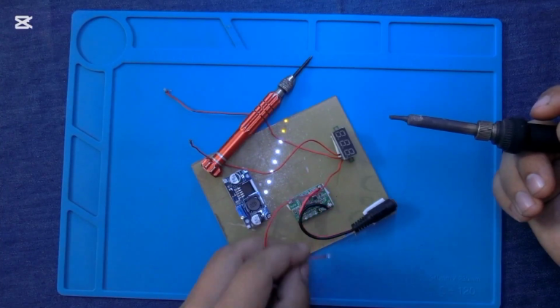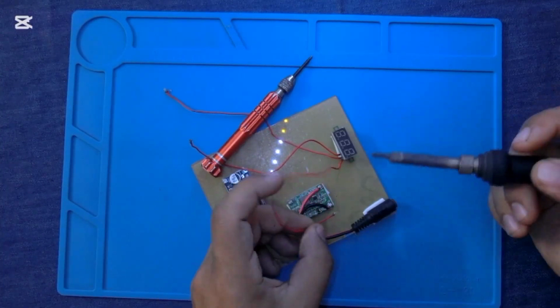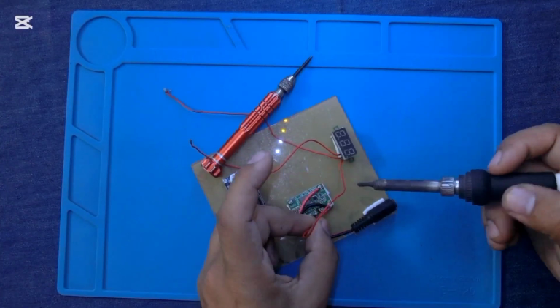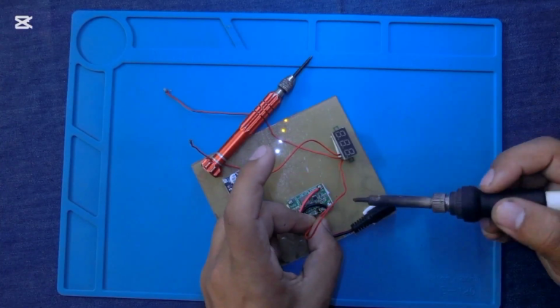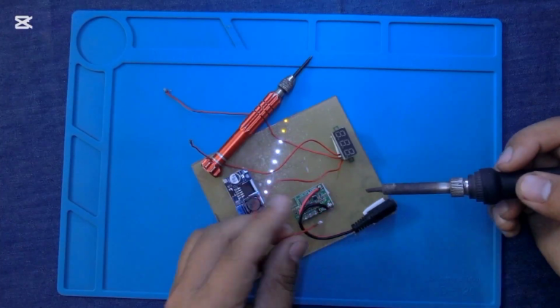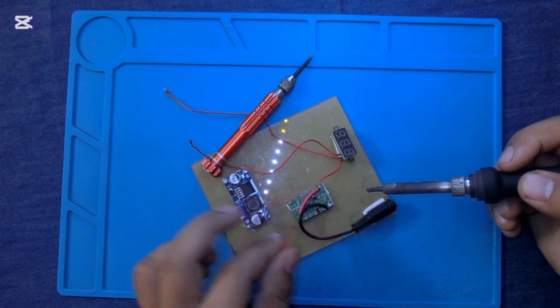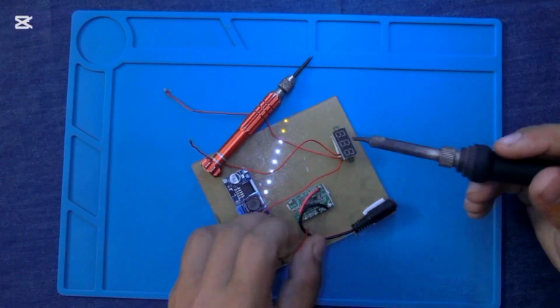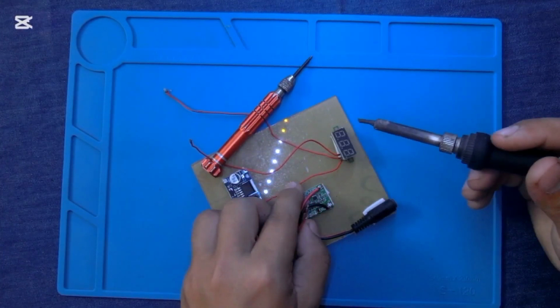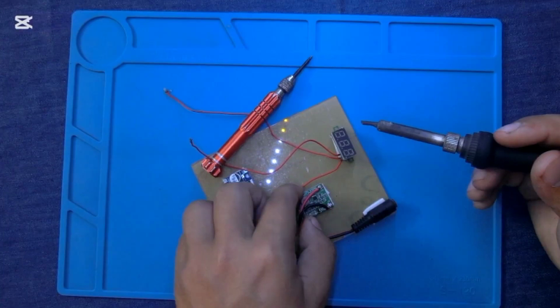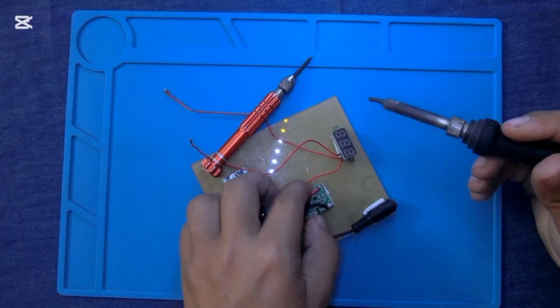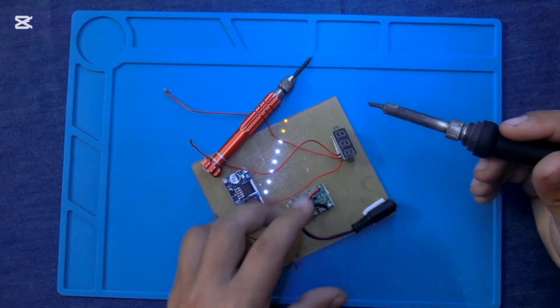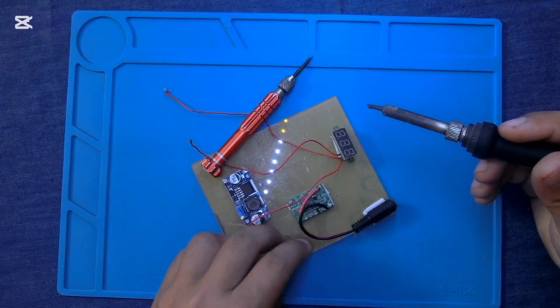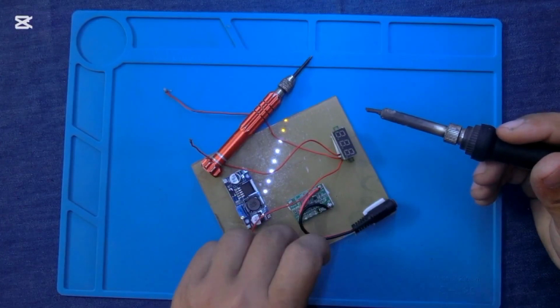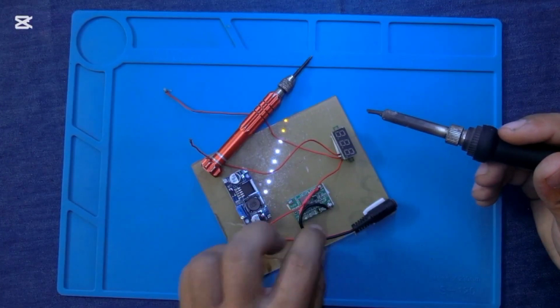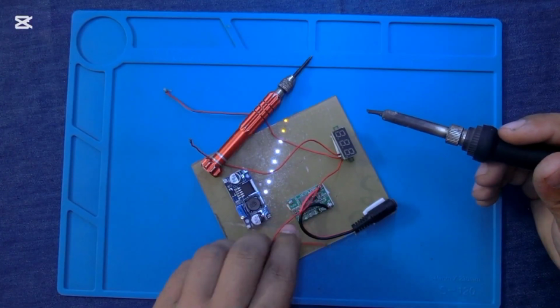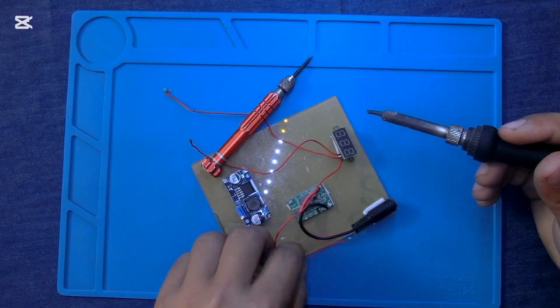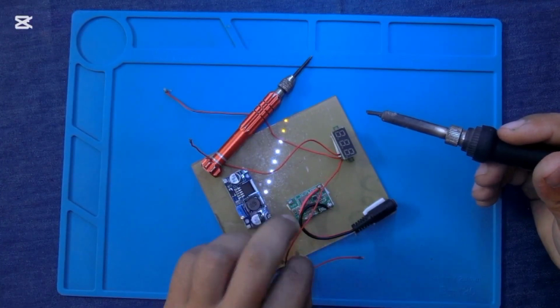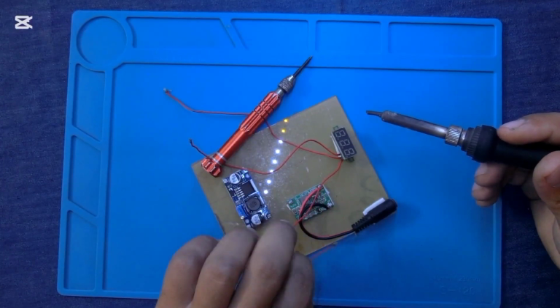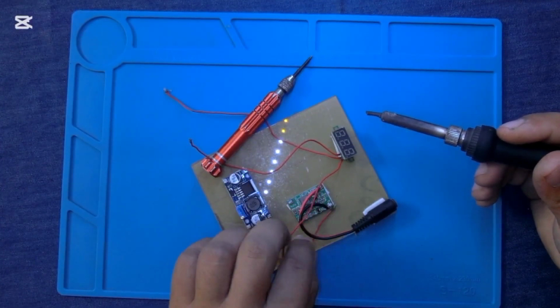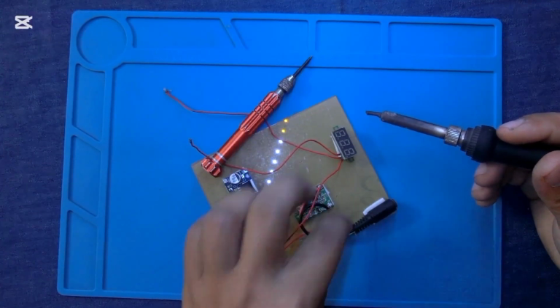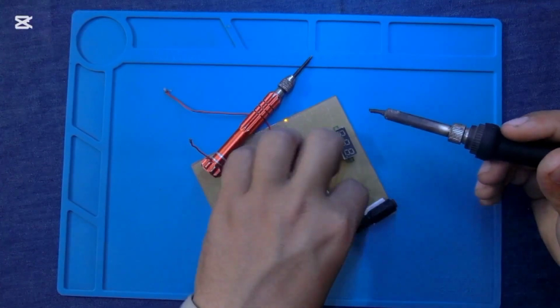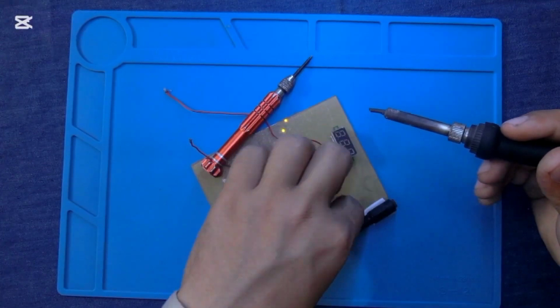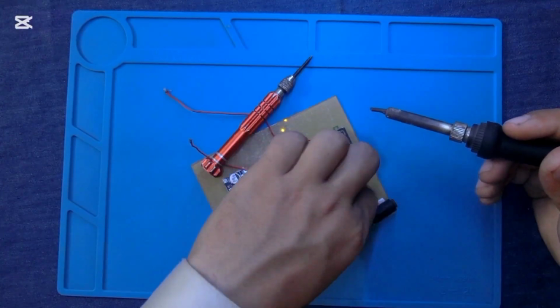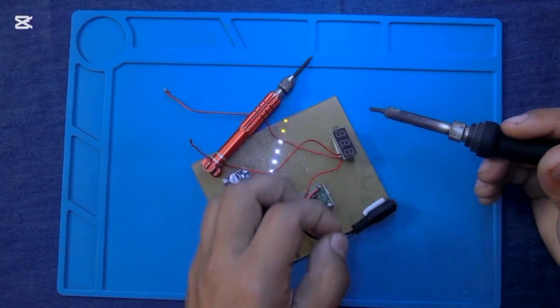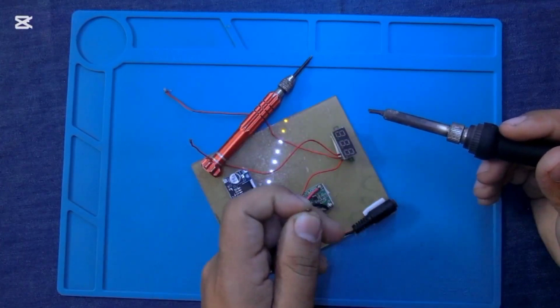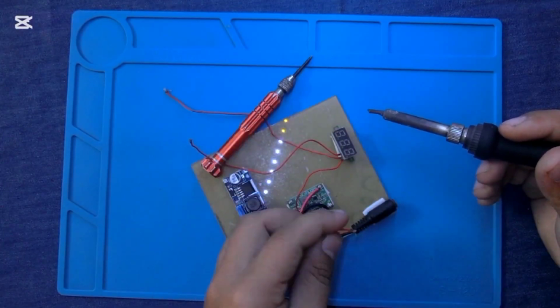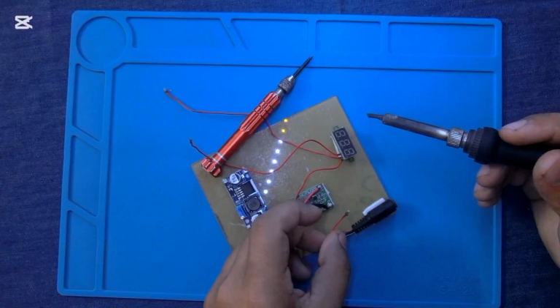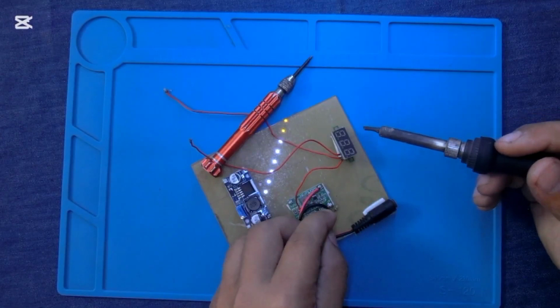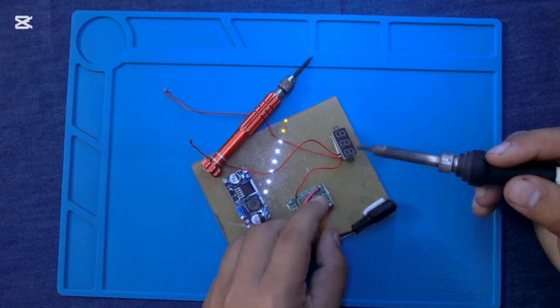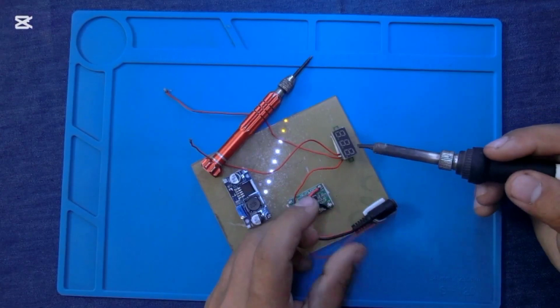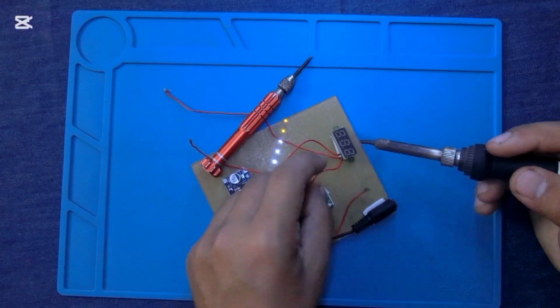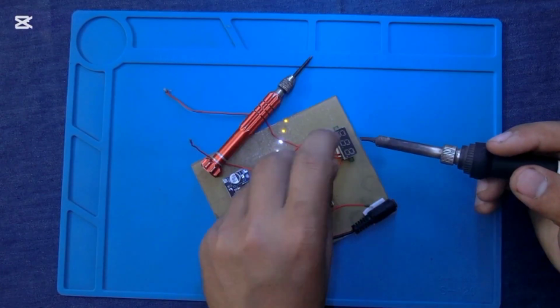This is the negative wire of the three-segment DC voltage meter. I am connecting it with the negative wire of the input voltage.